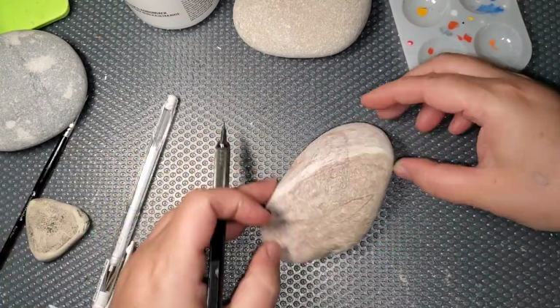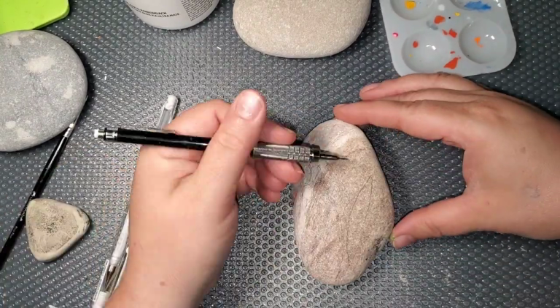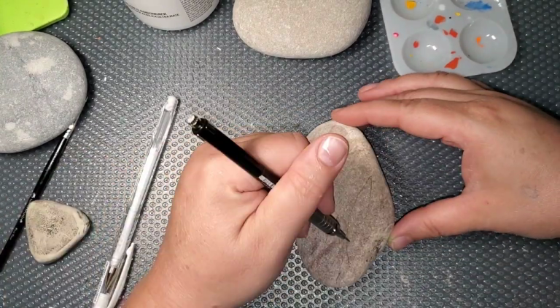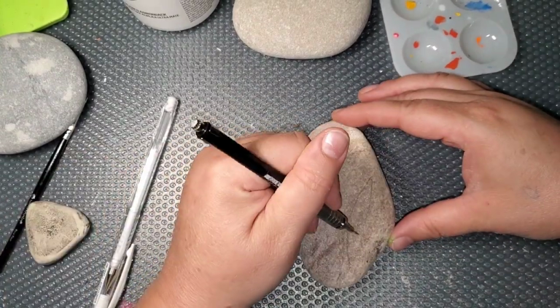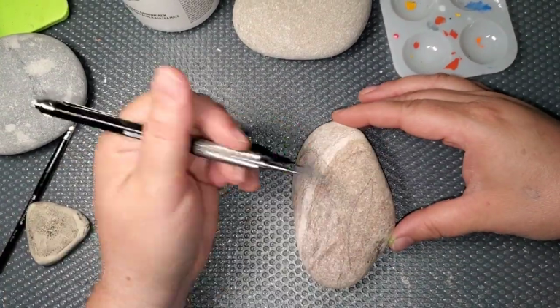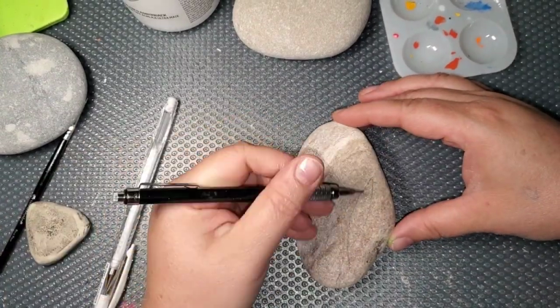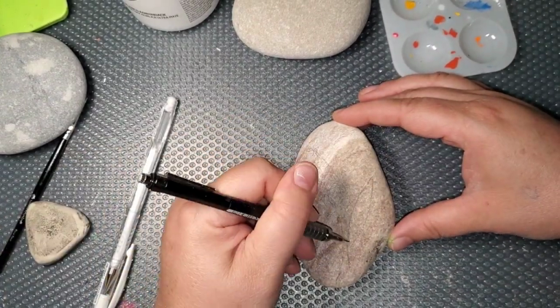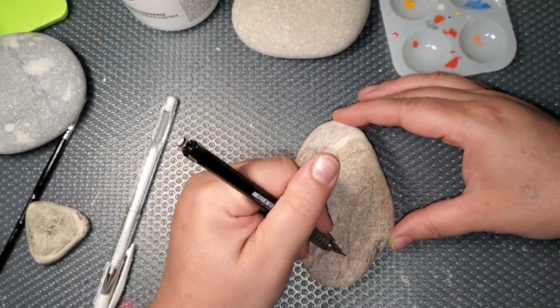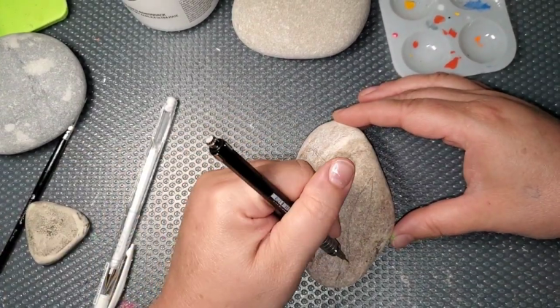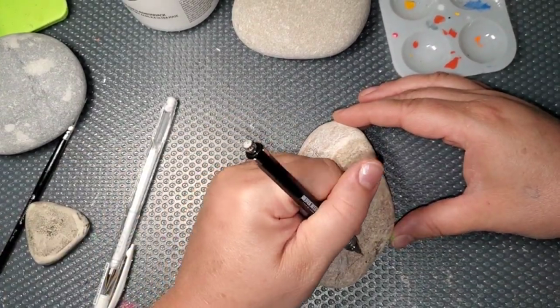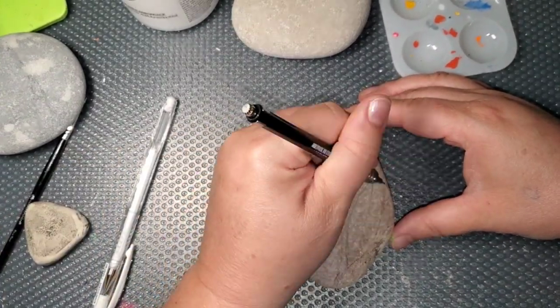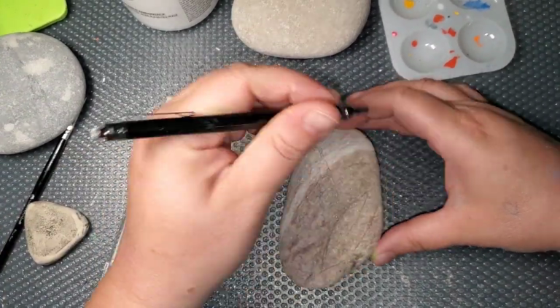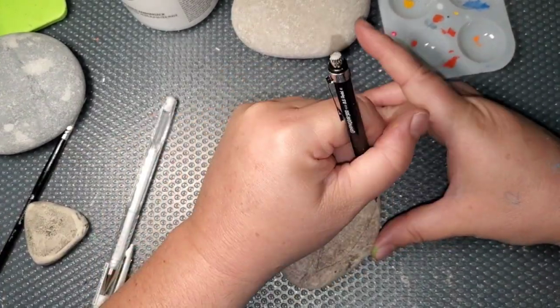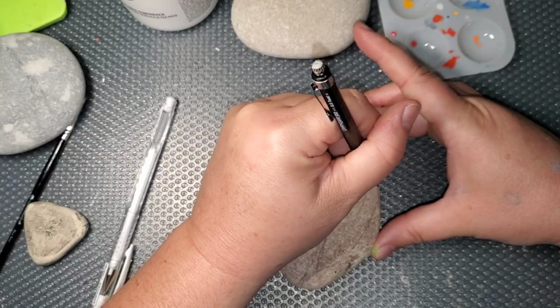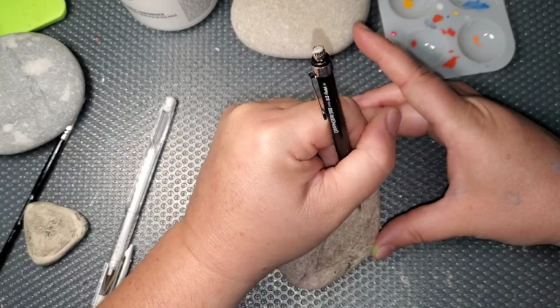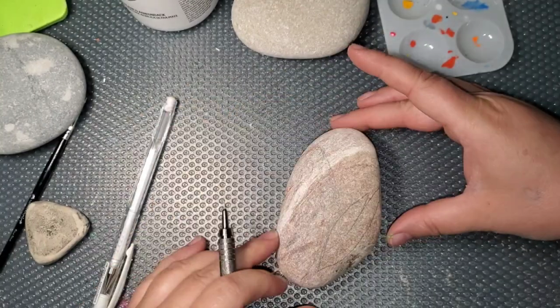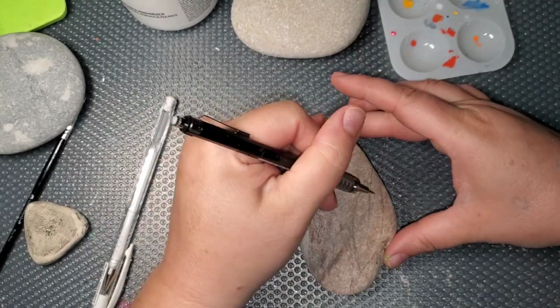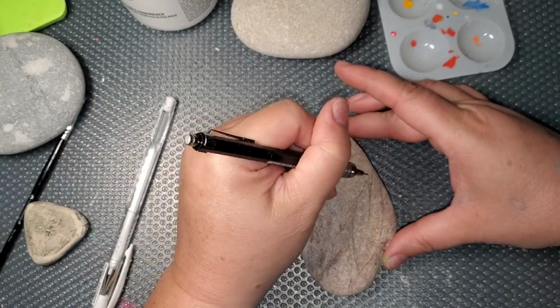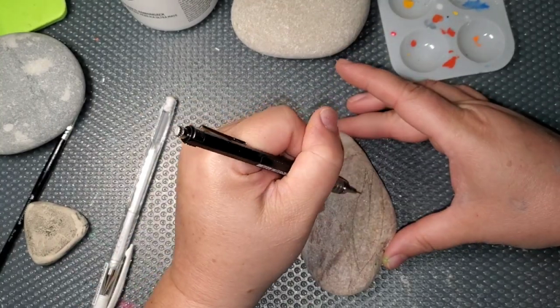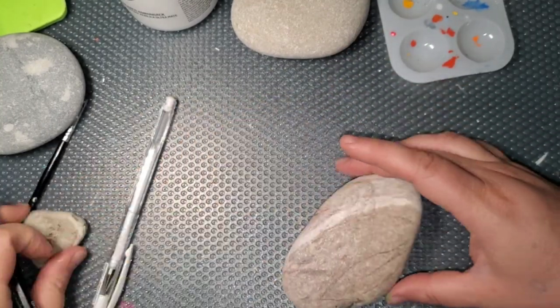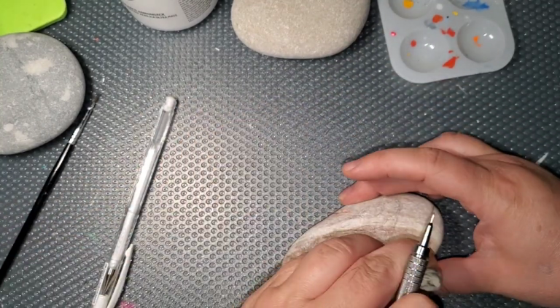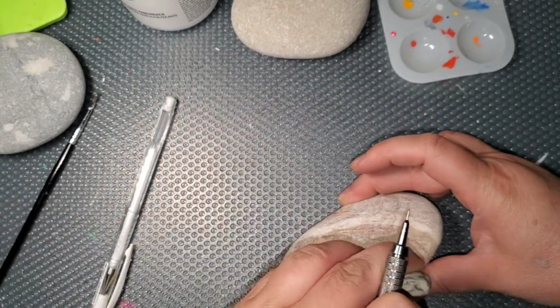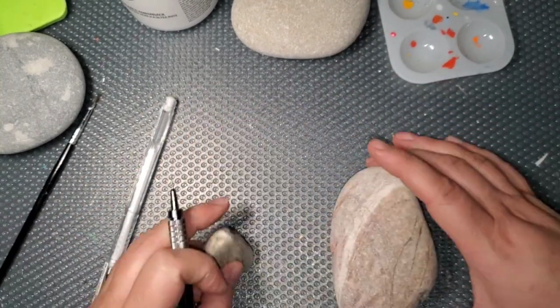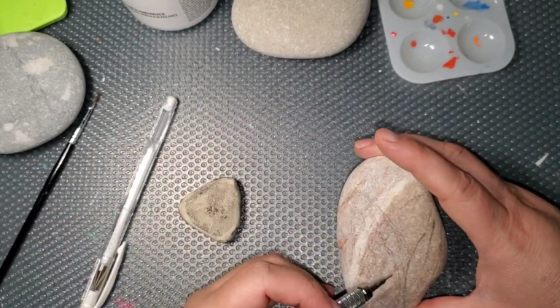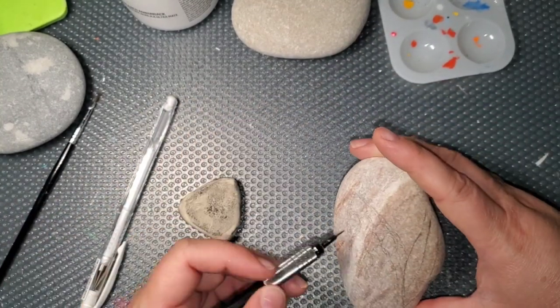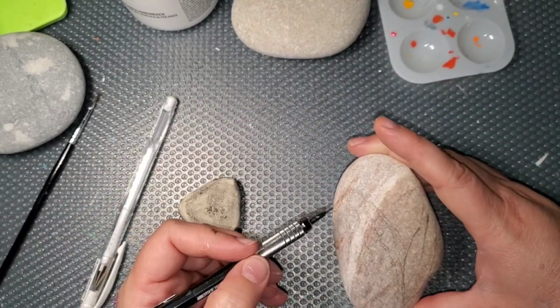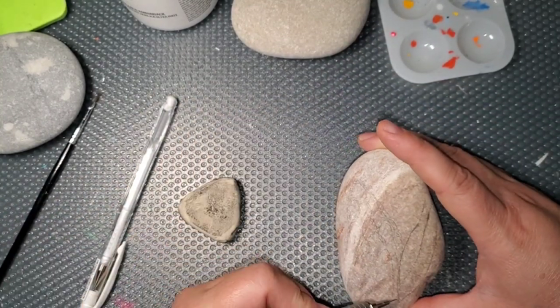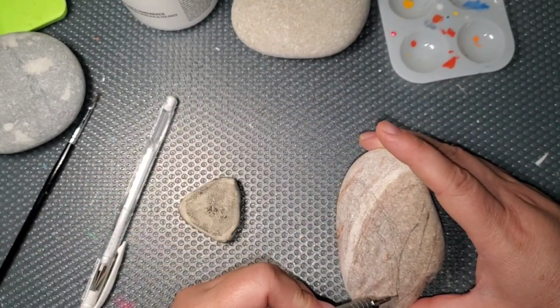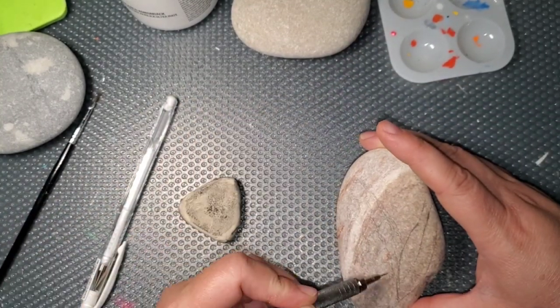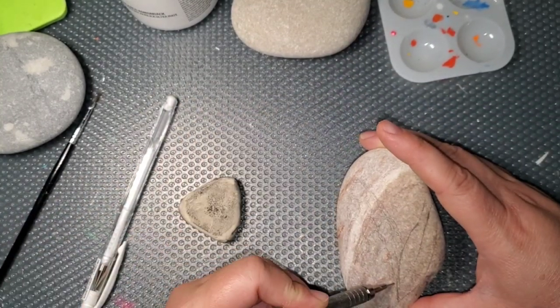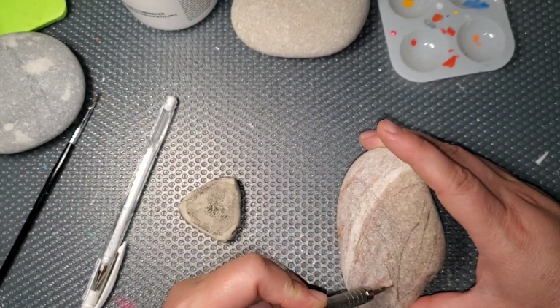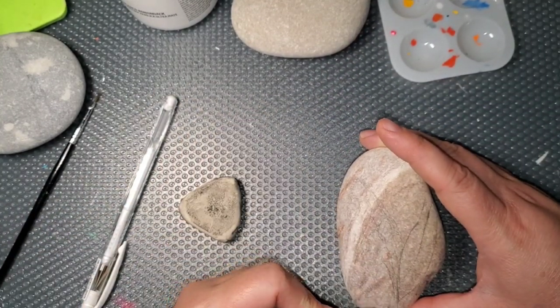Hello everyone, it's Katie here and I'm going to teach you how to do a simple hyacinth flower on this natural shadow stone.